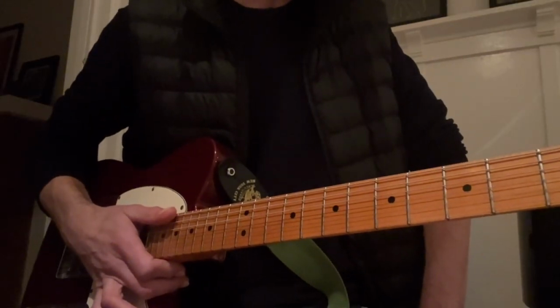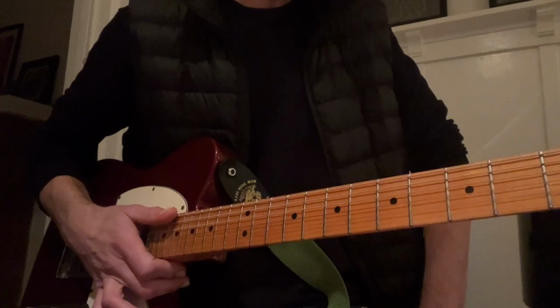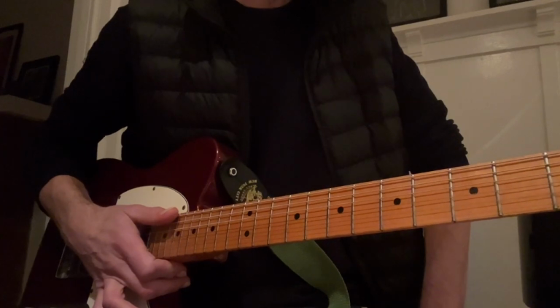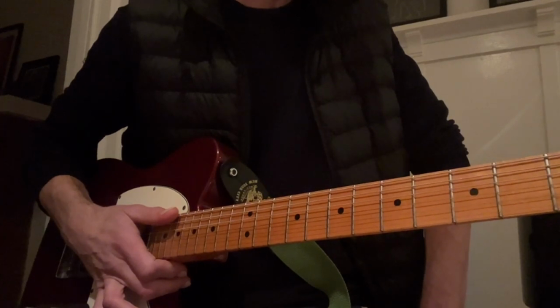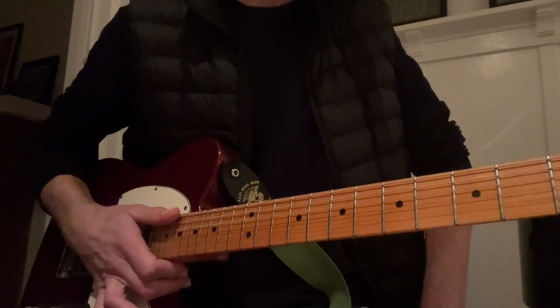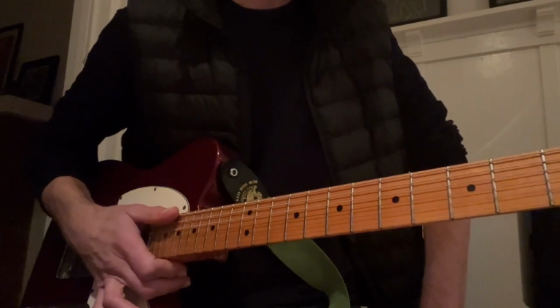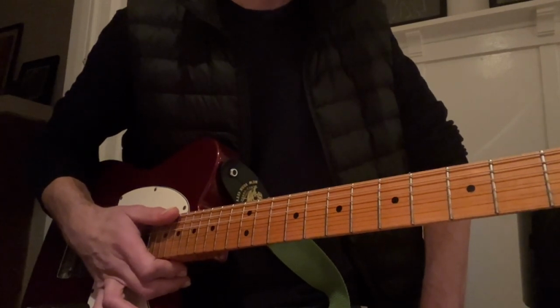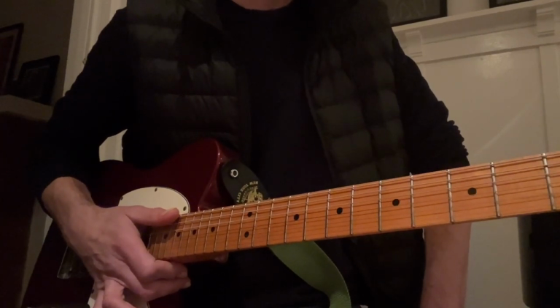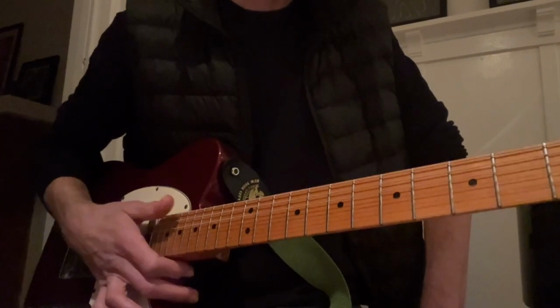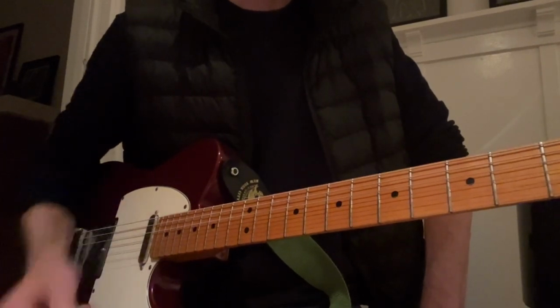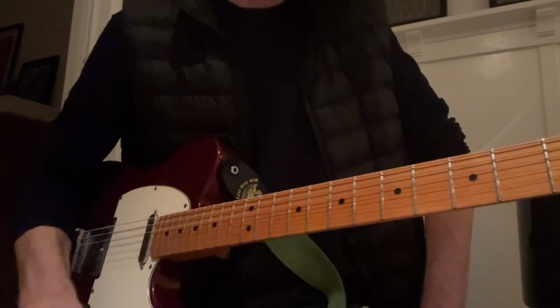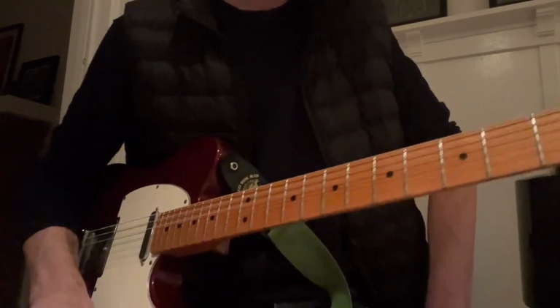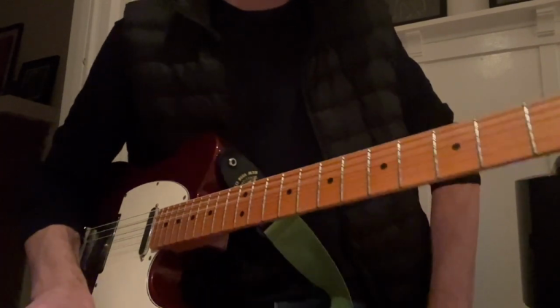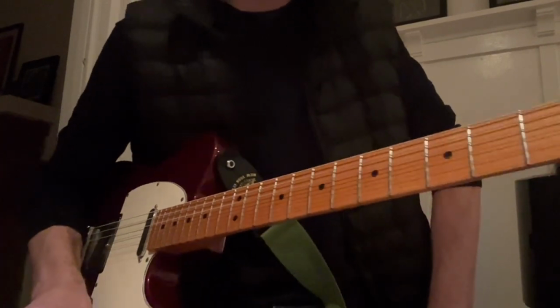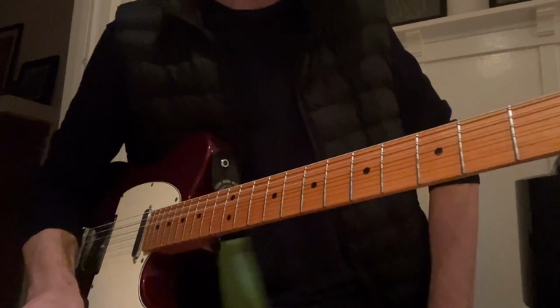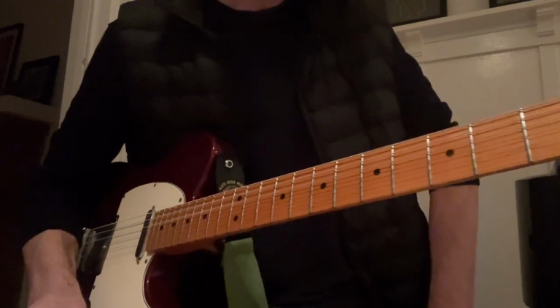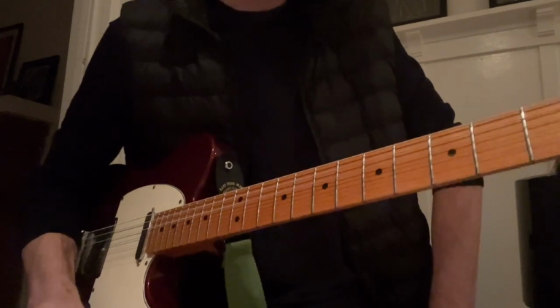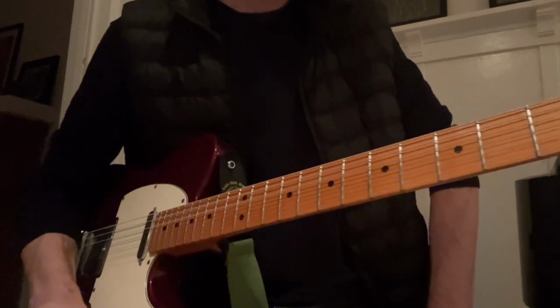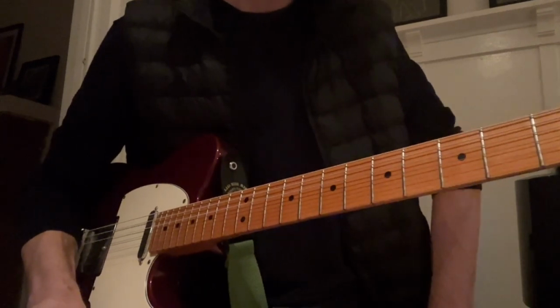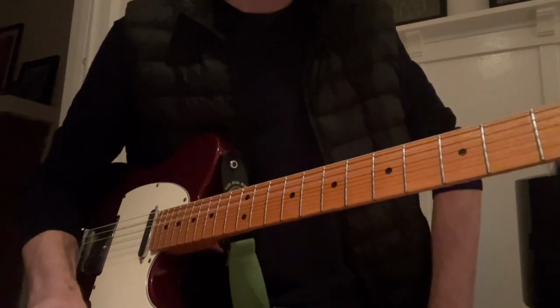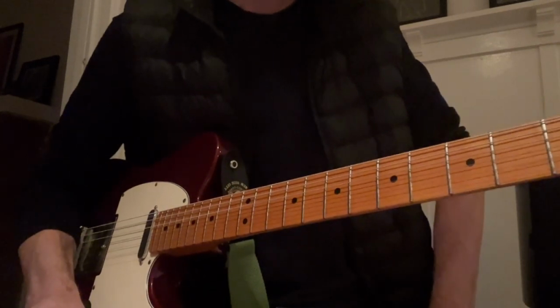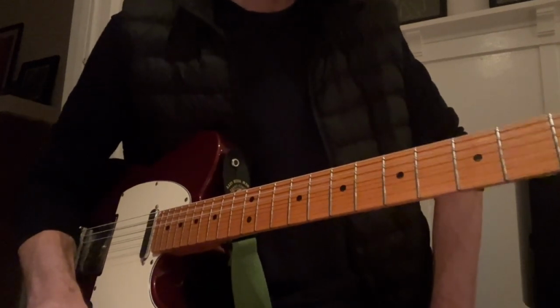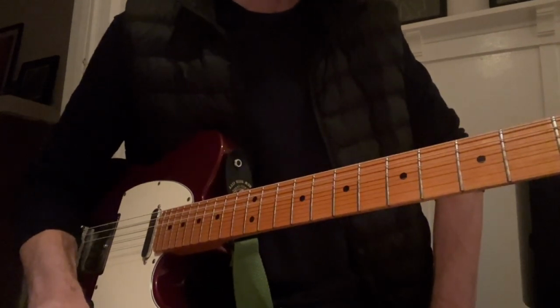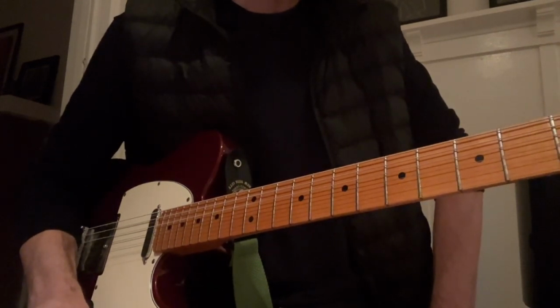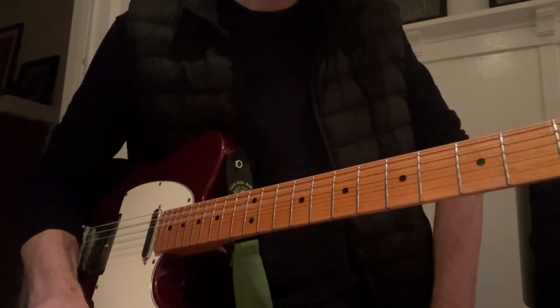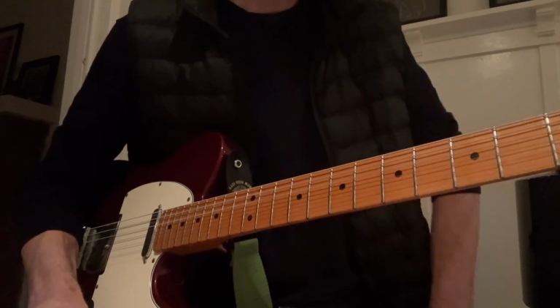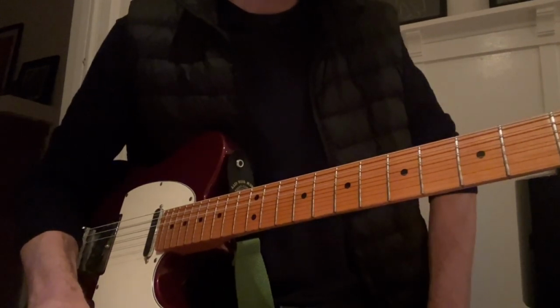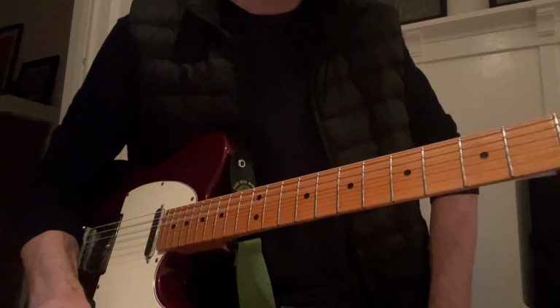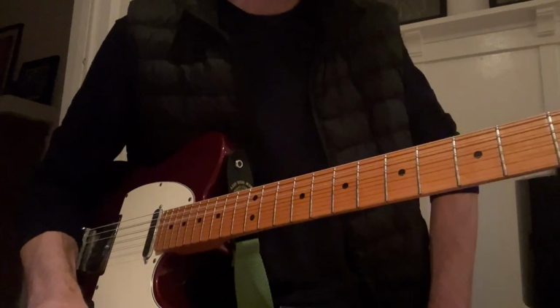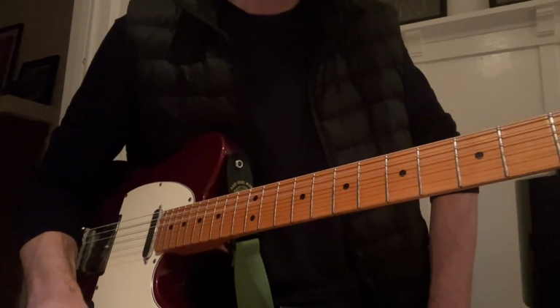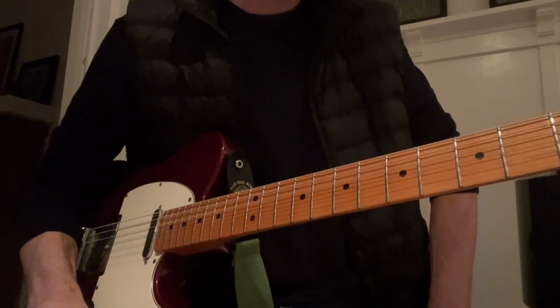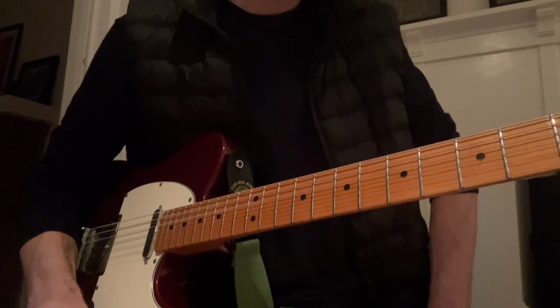There's a lot to it, and if you've seen my videos you know I don't like doing strict note-for-note videos. I really want to just kind of learn the song and then do whatever I want on top of it. So I'm going to show you how I got the basics of the song the way I play it.